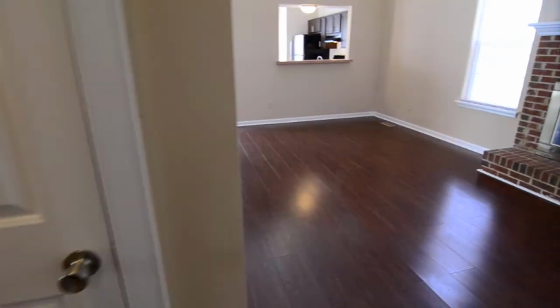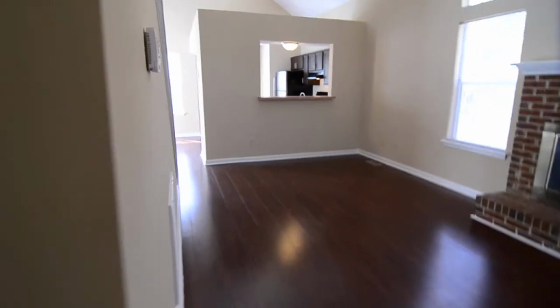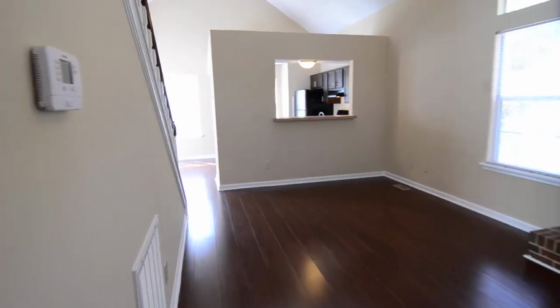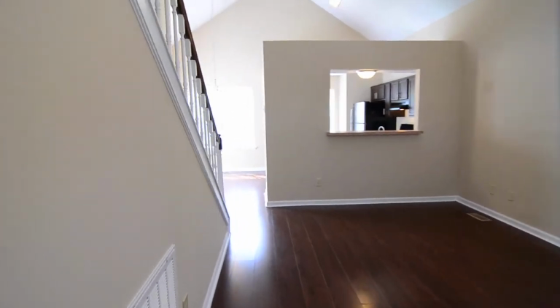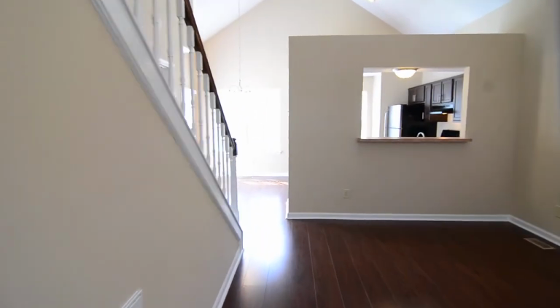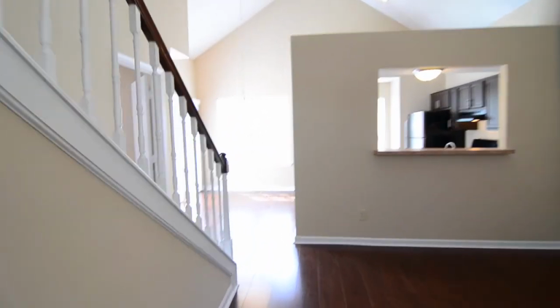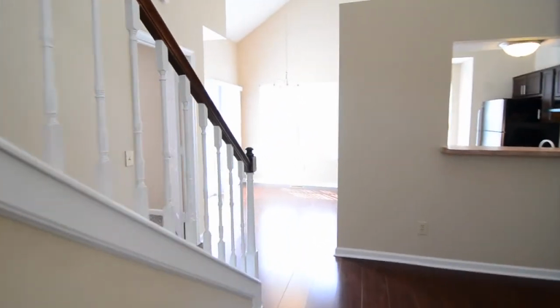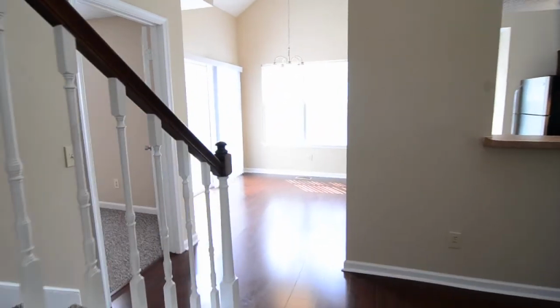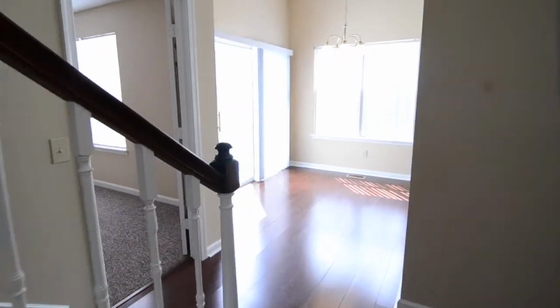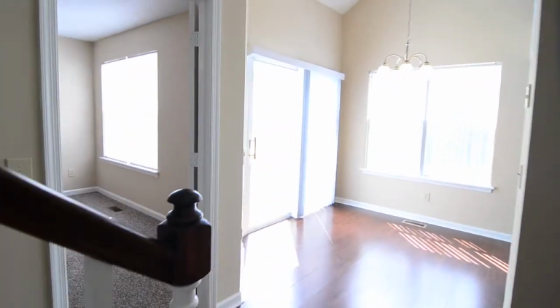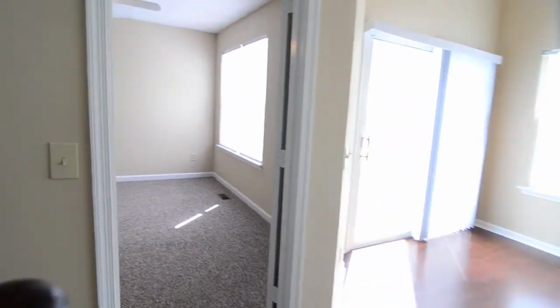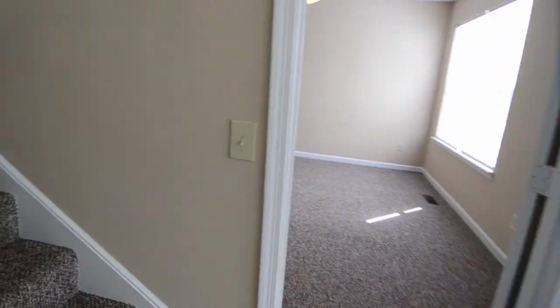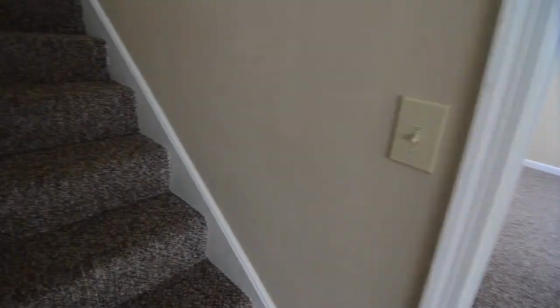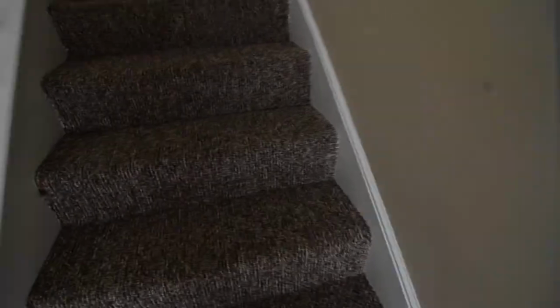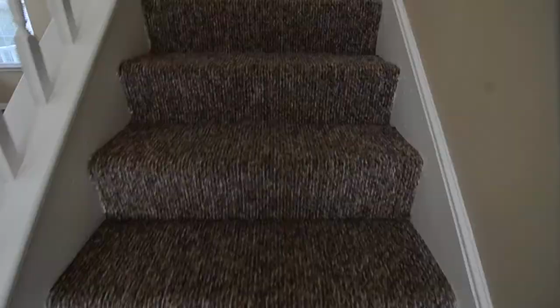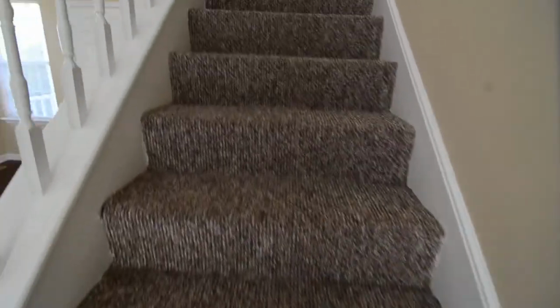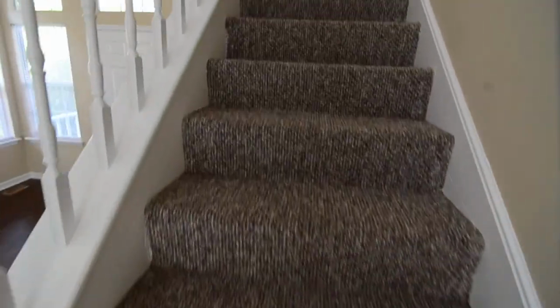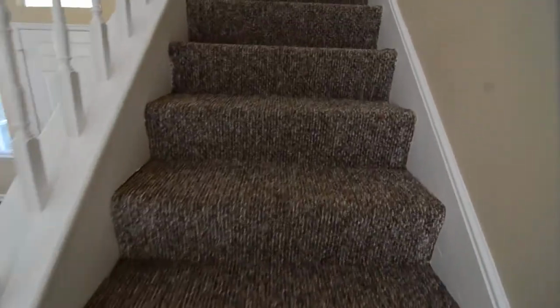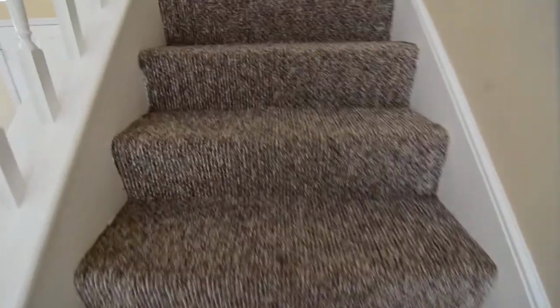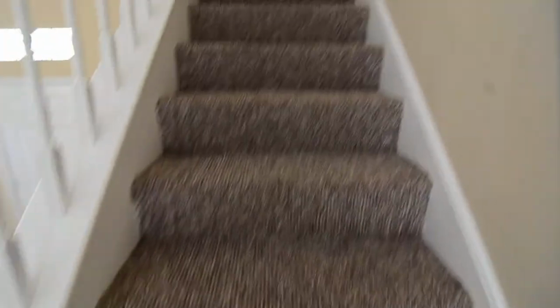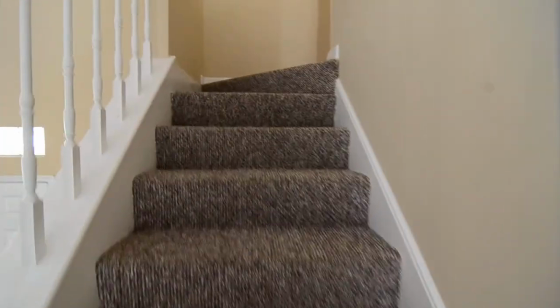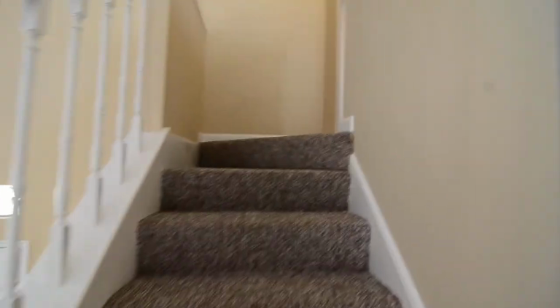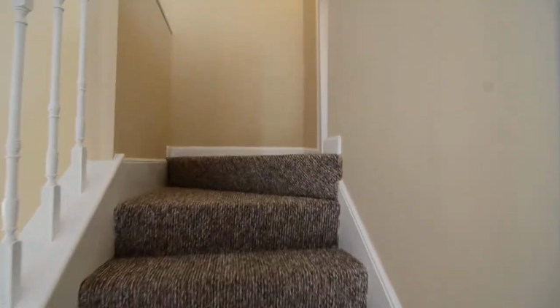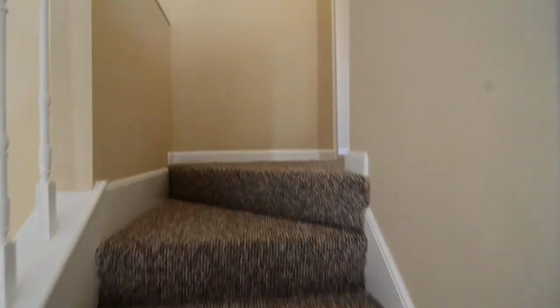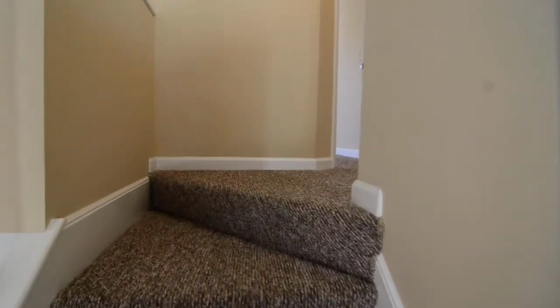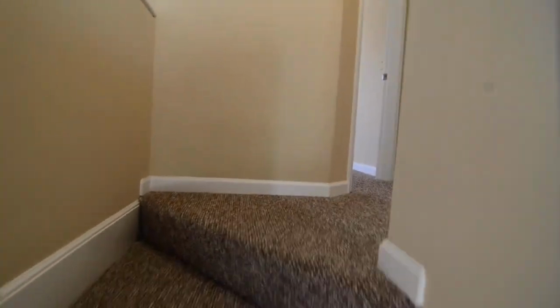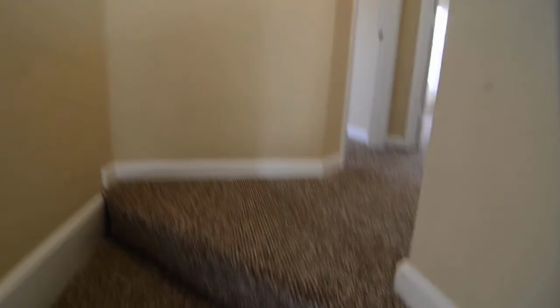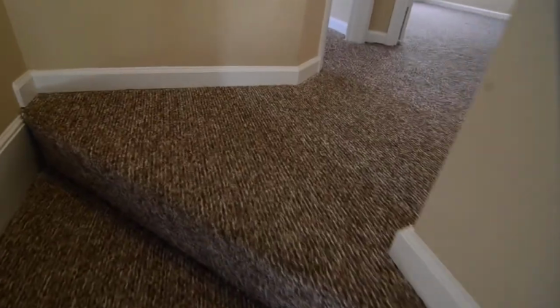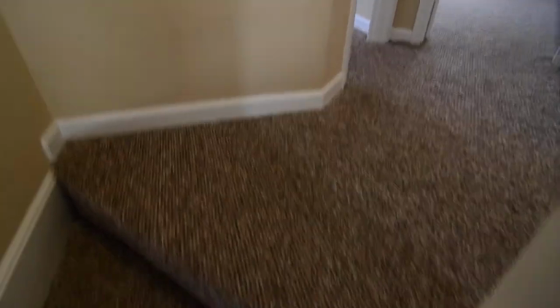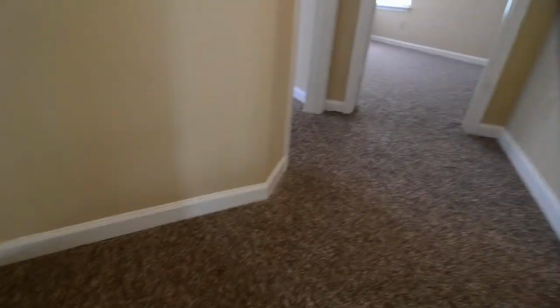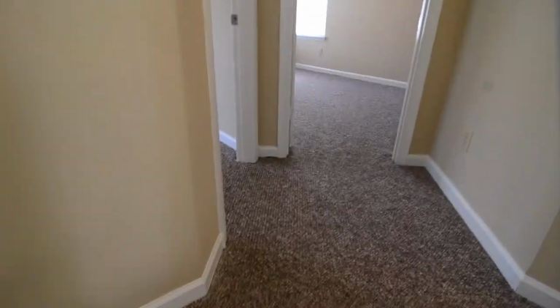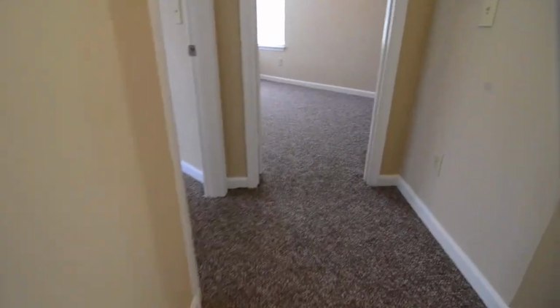Now we'll take a look upstairs. The master bedroom, the stairs, and the upstairs area are all carpeted — you have sort of a Berber carpeting throughout.